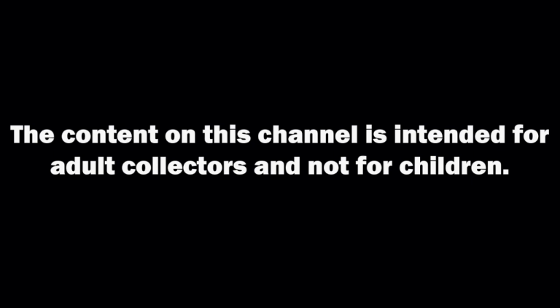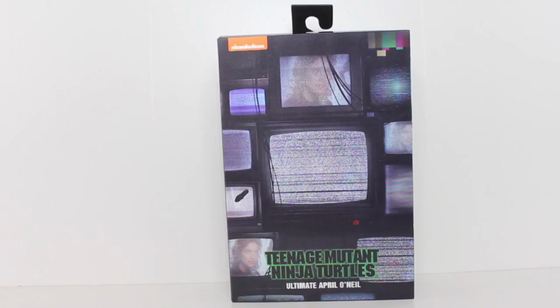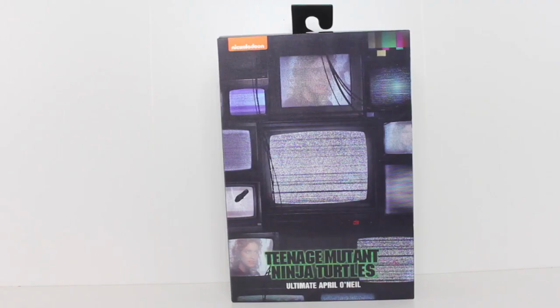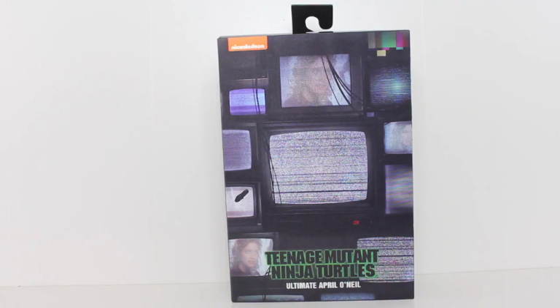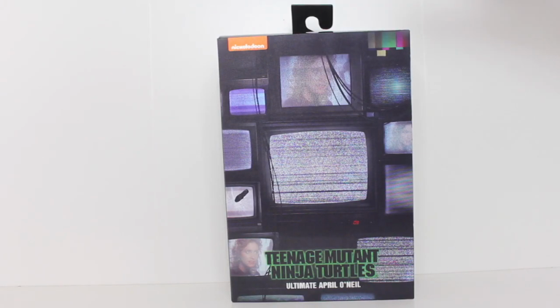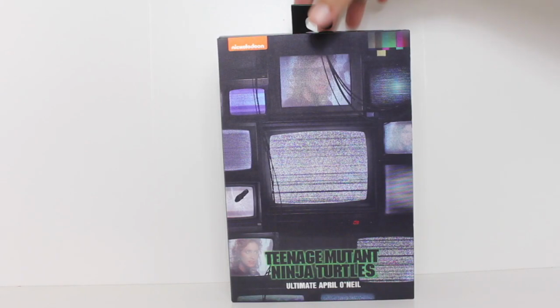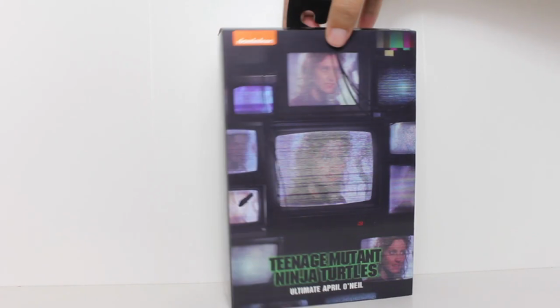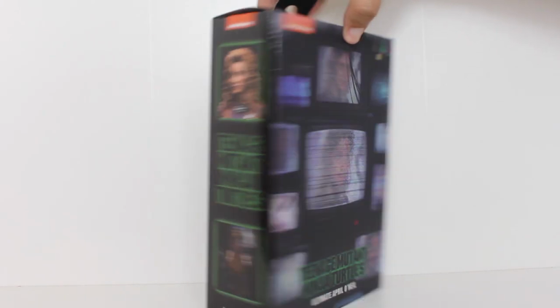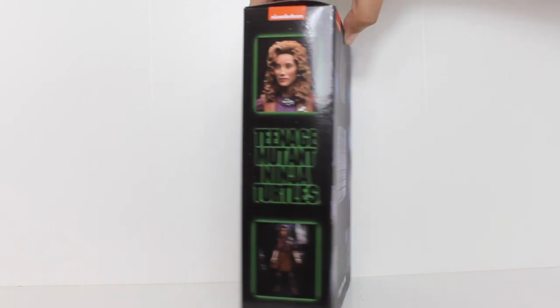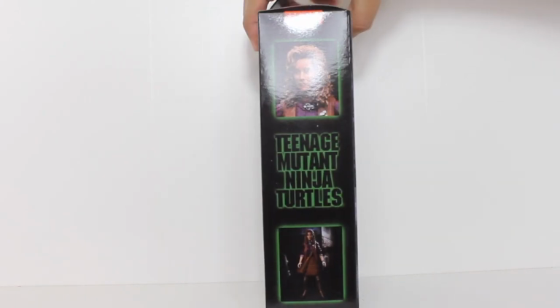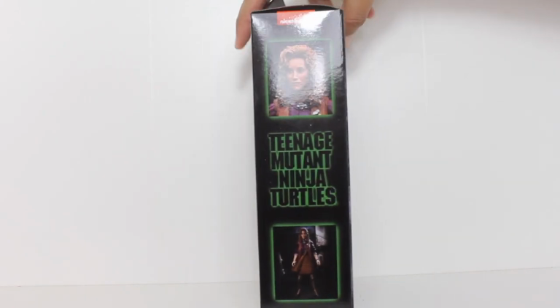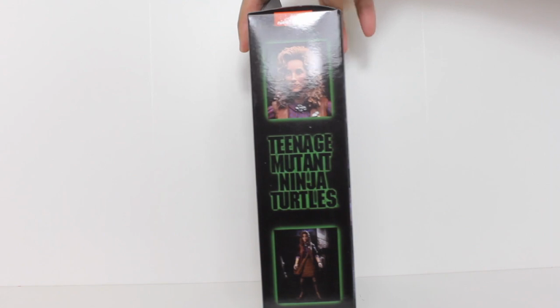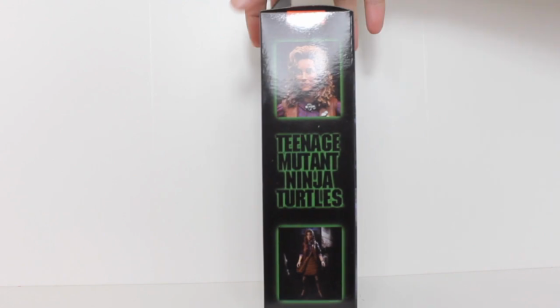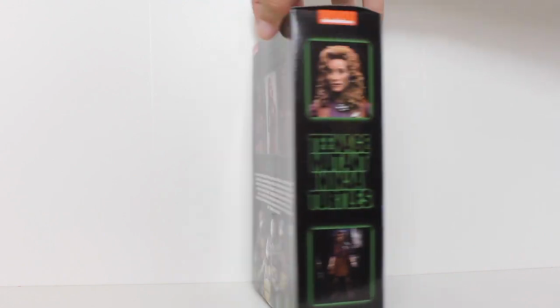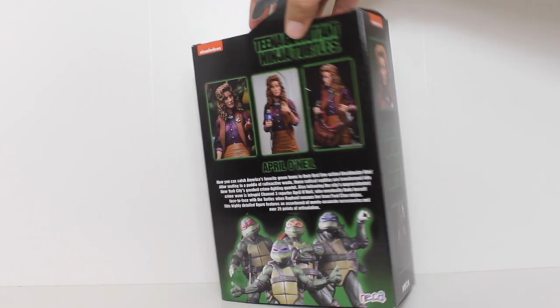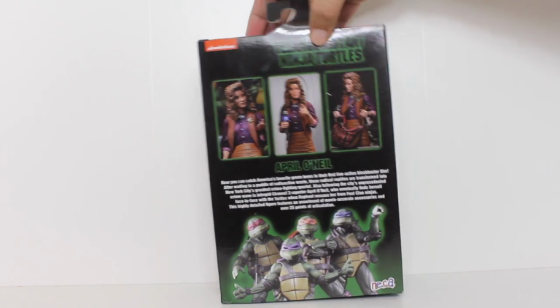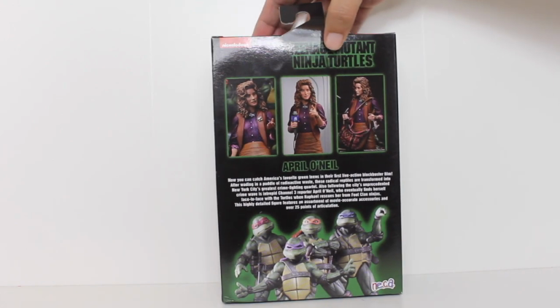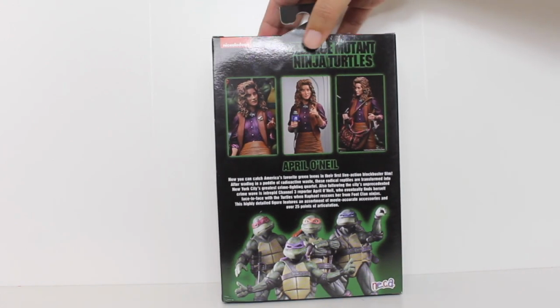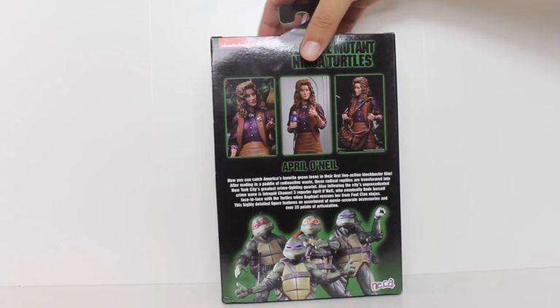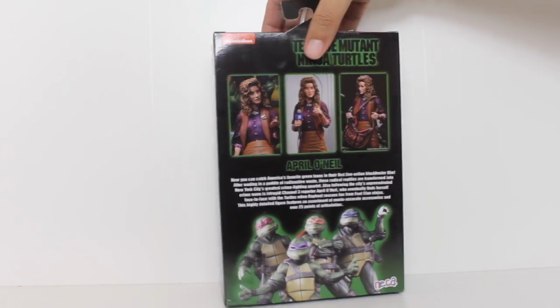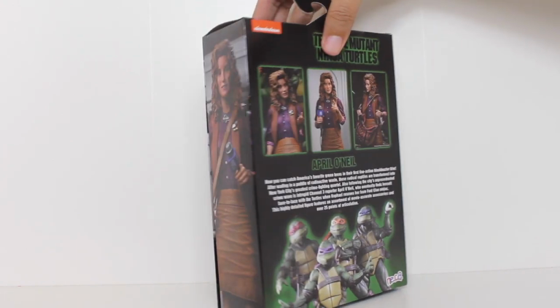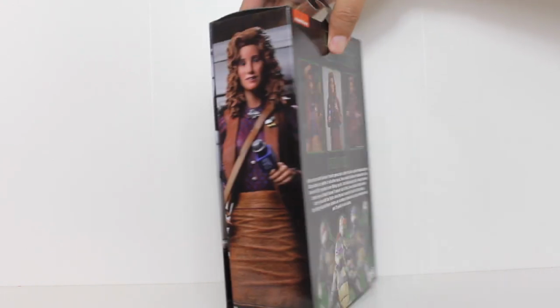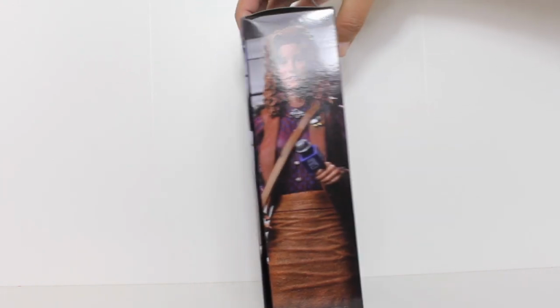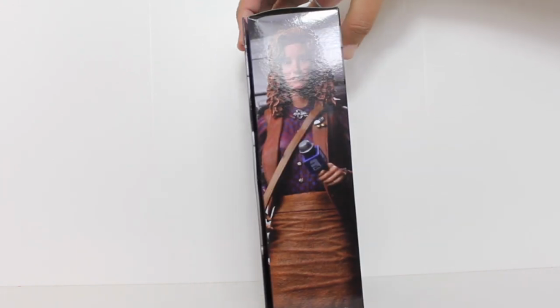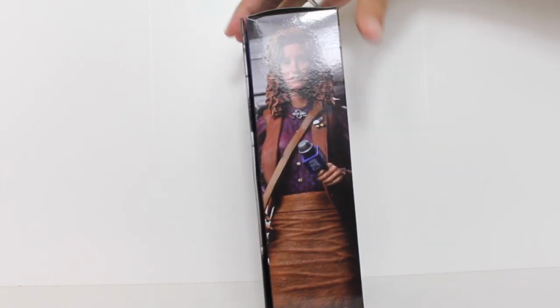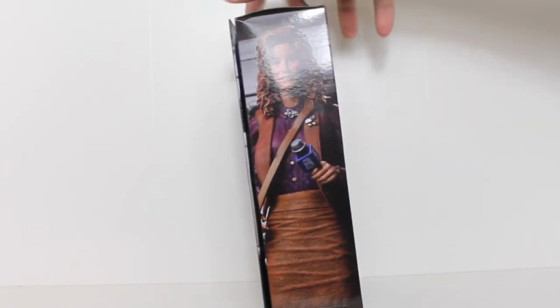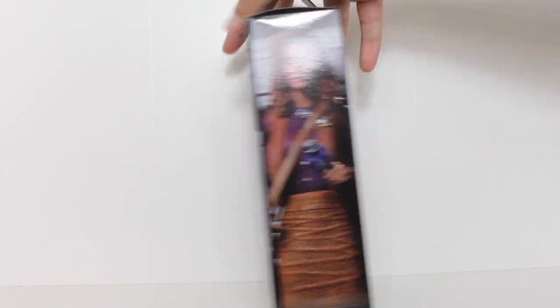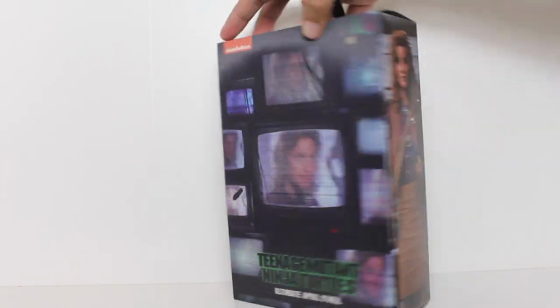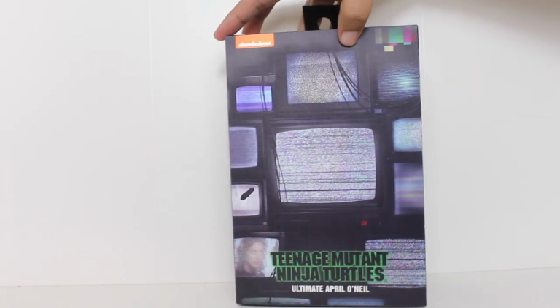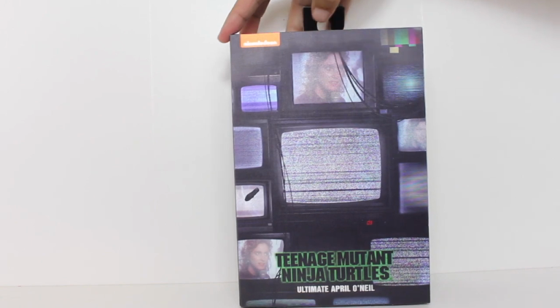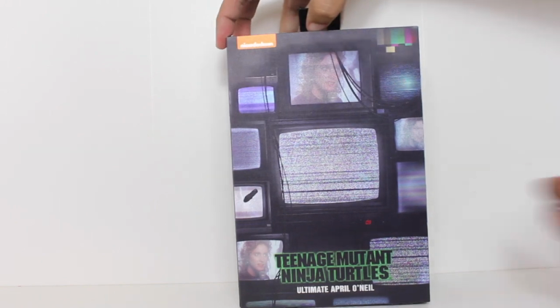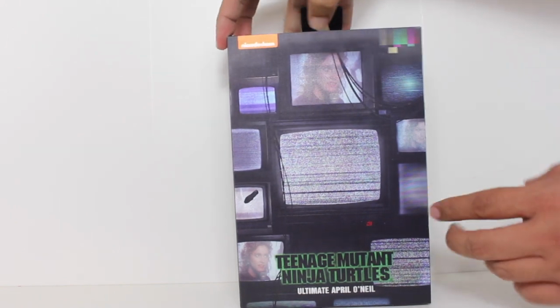Hey, this is John Carlos, and I'm here with a look at the ultimate April O'Neil action figure from the 1990 Teenage Mutant Ninja Turtles movie by NECA.